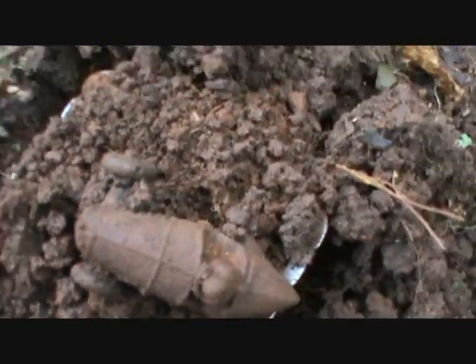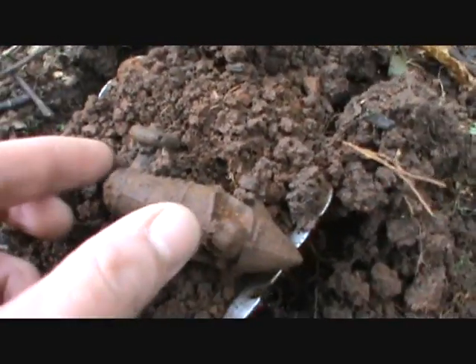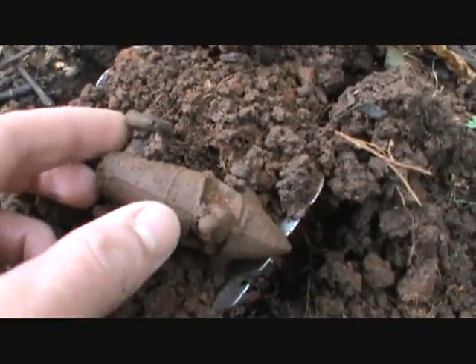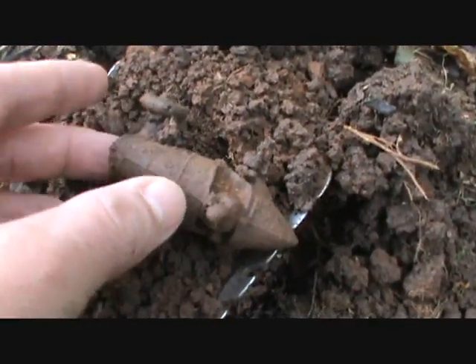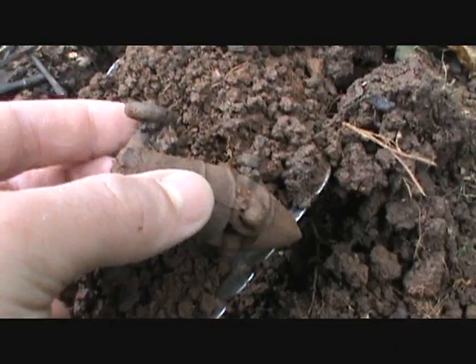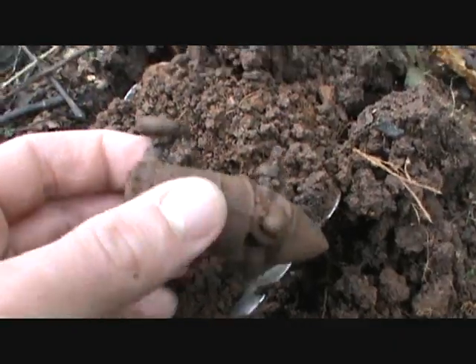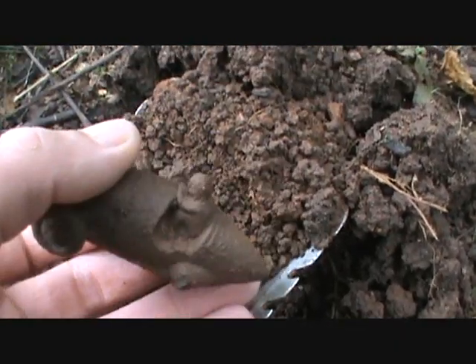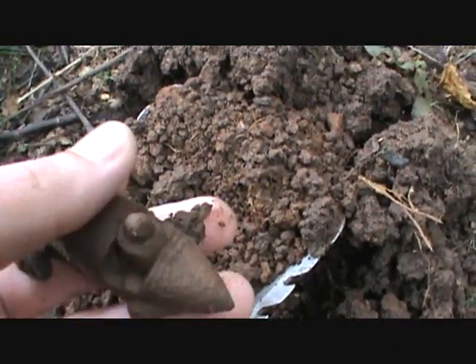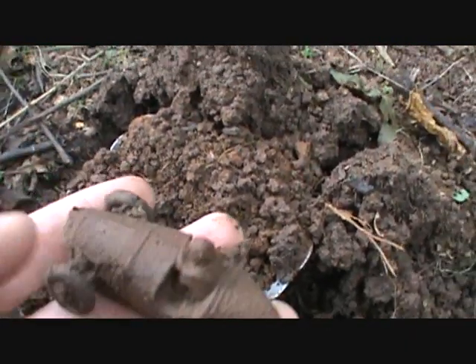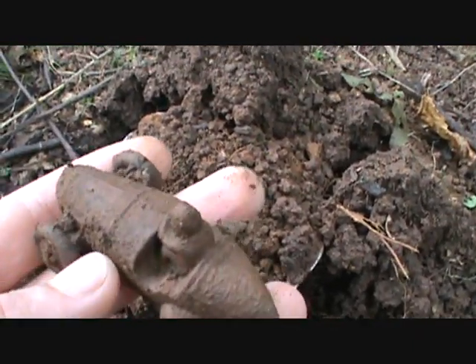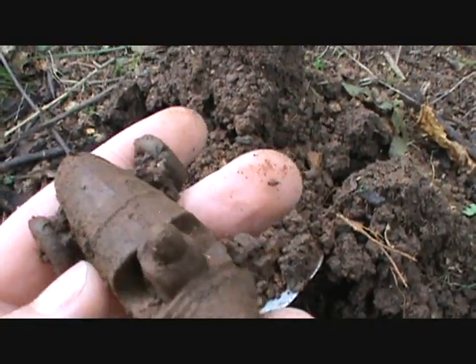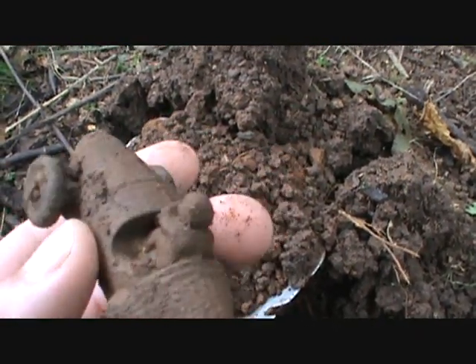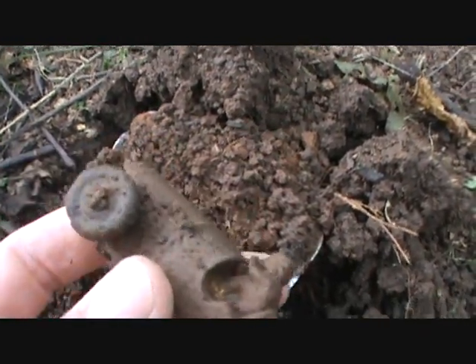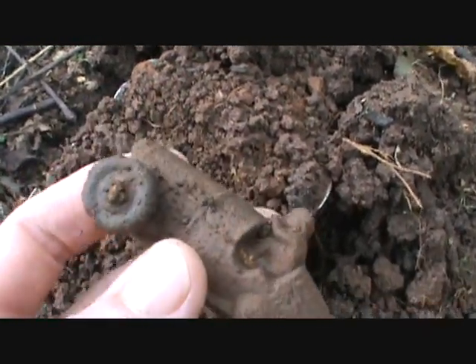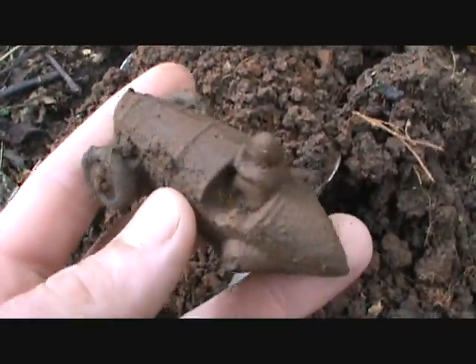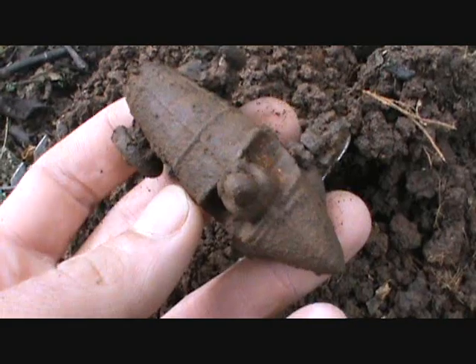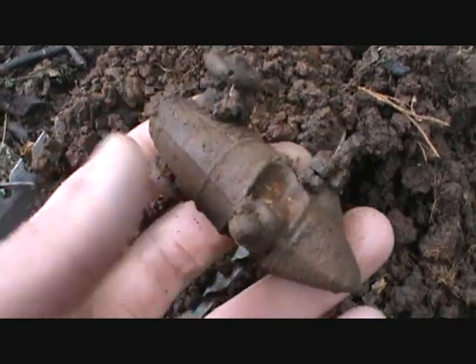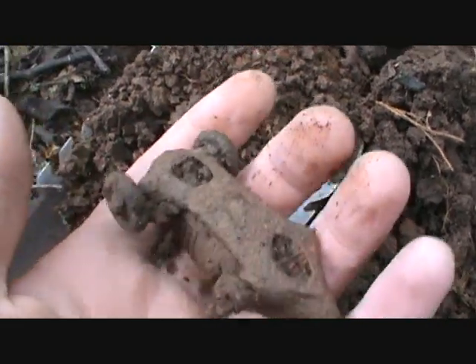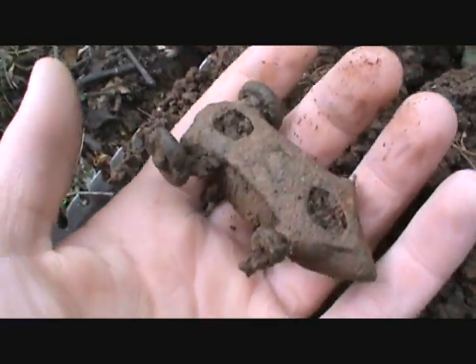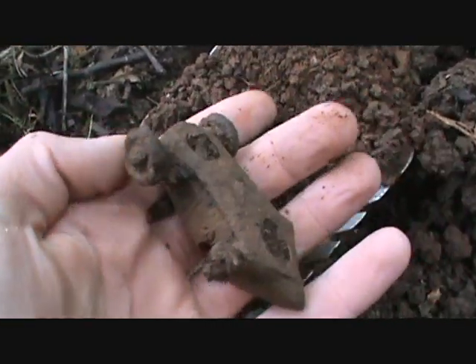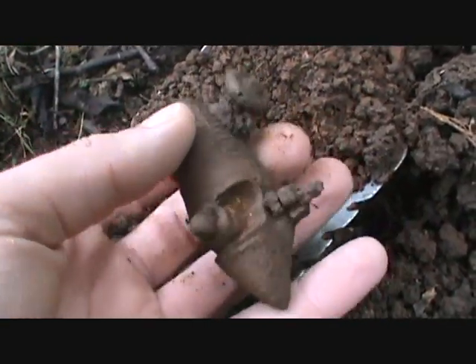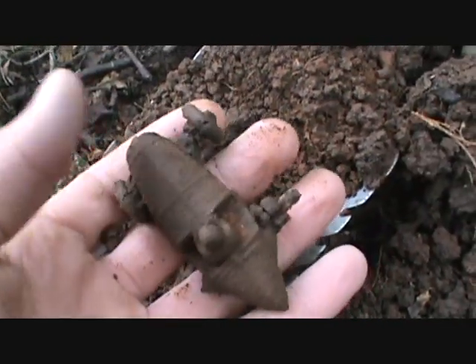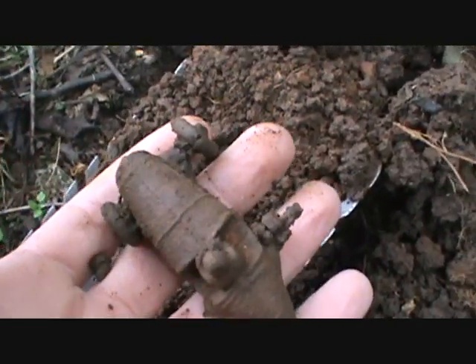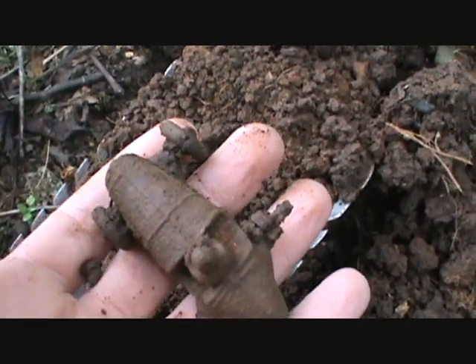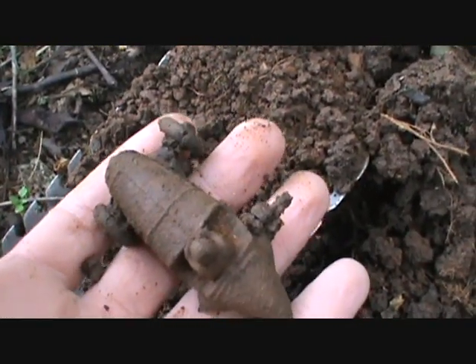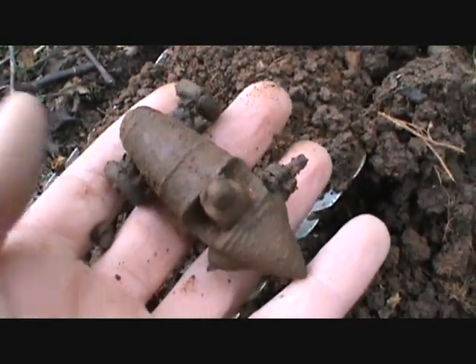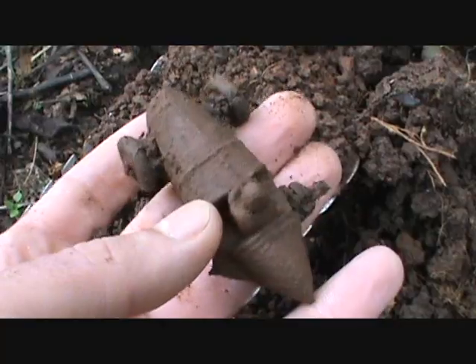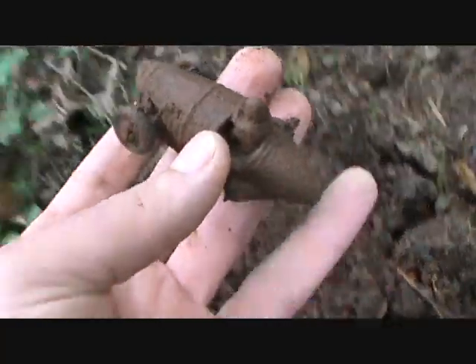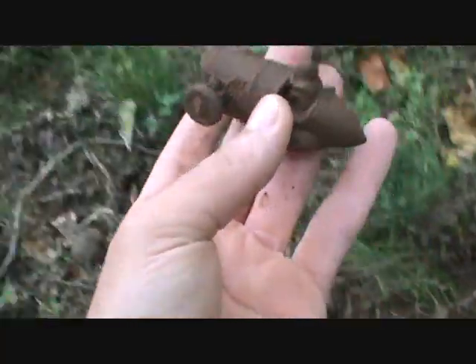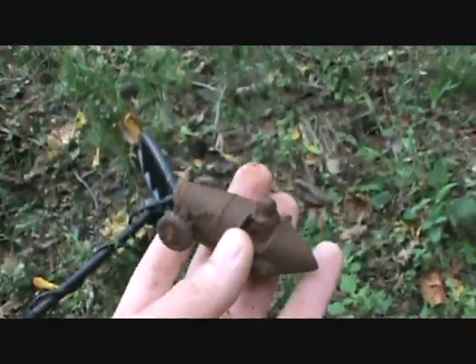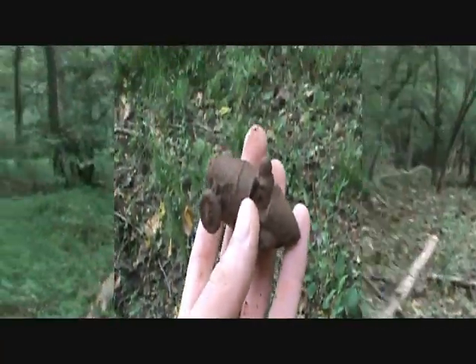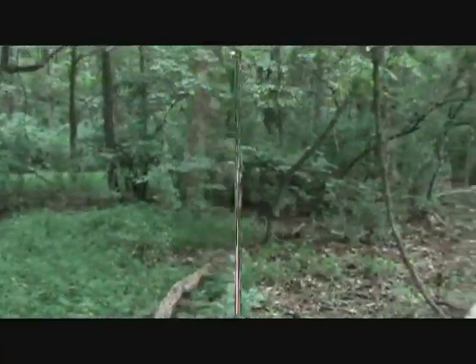Check out that thing — that is an old freaking car, with a little person in it. Unbelievable! That's the best find of the day for land. Let's keep on digging and see what else we can come up with.